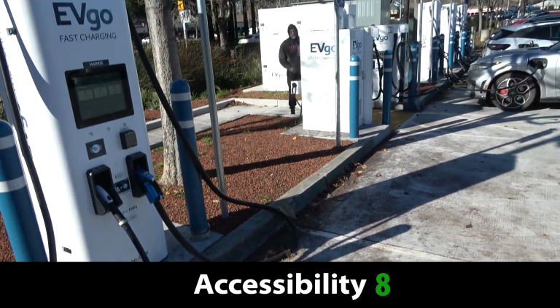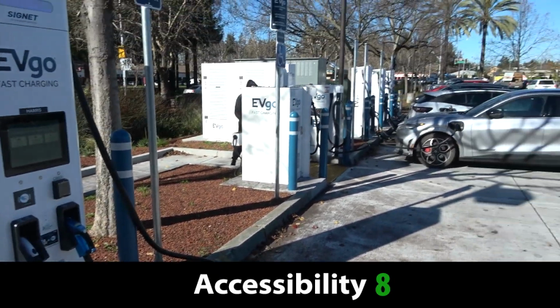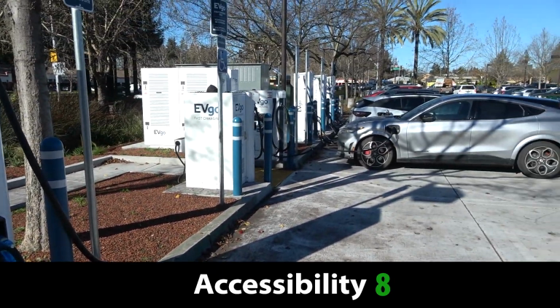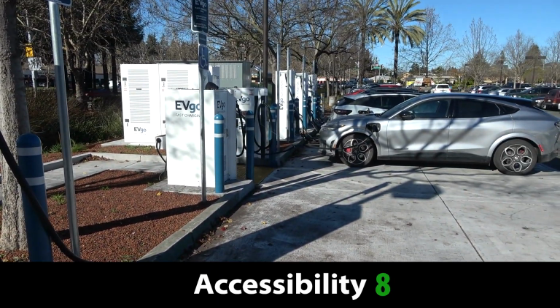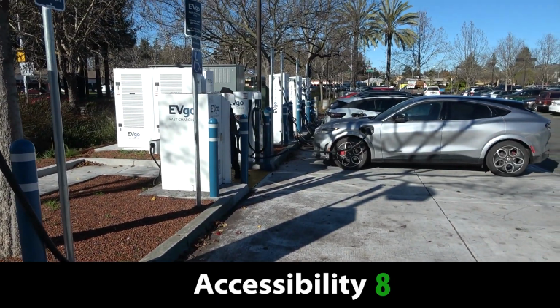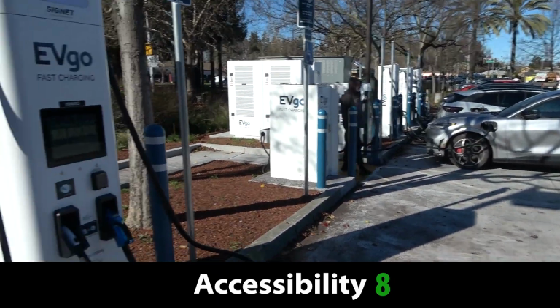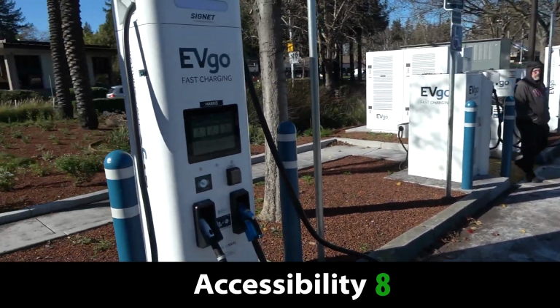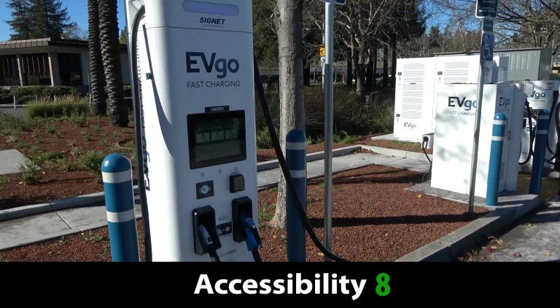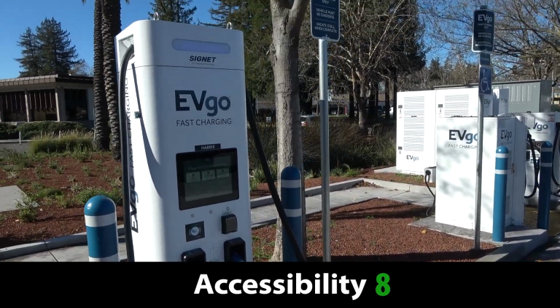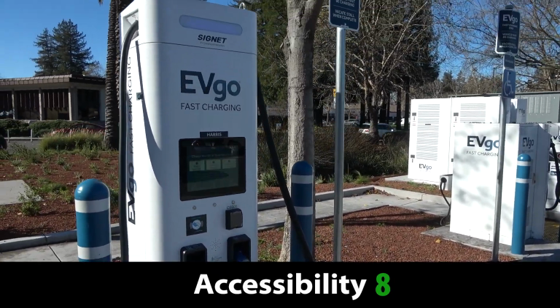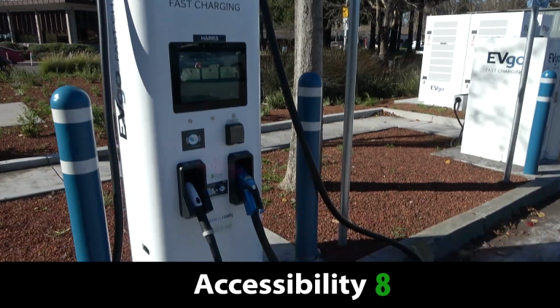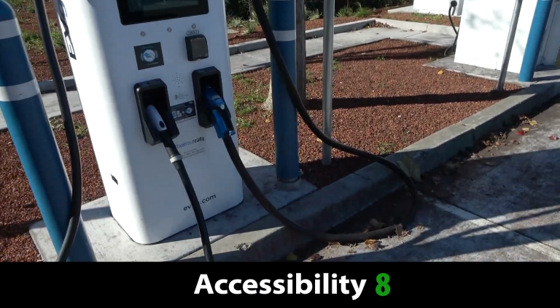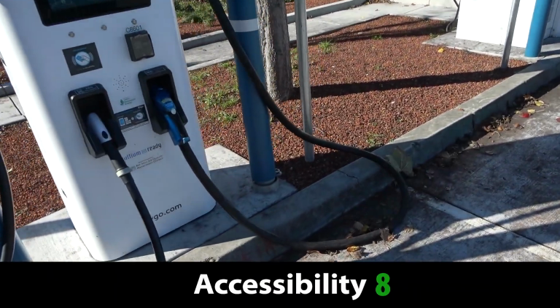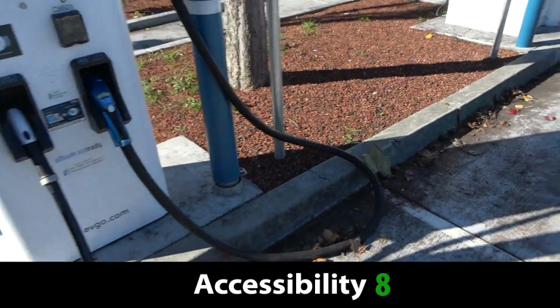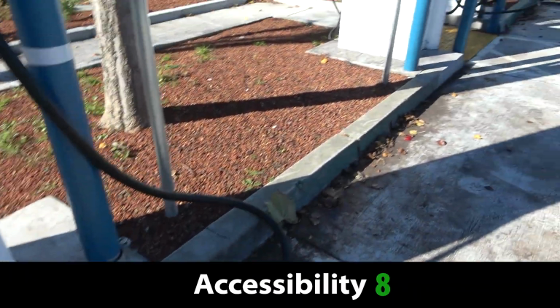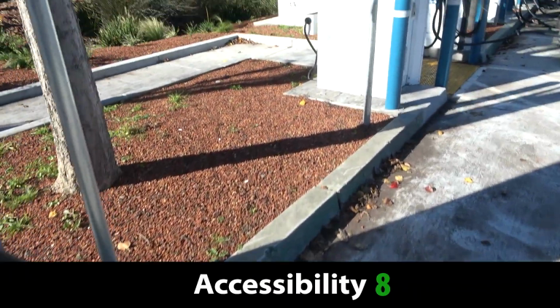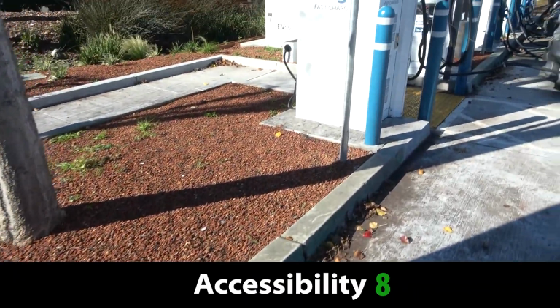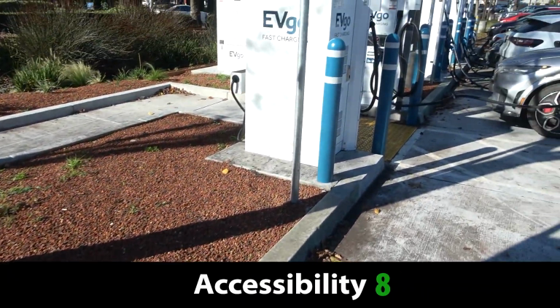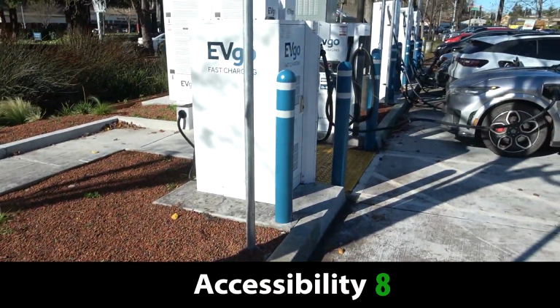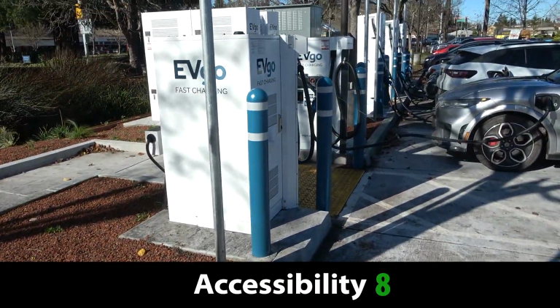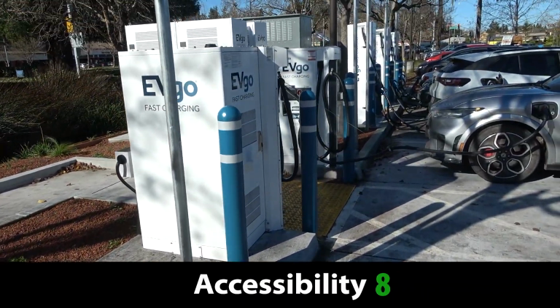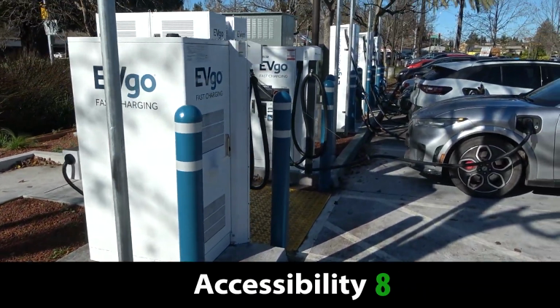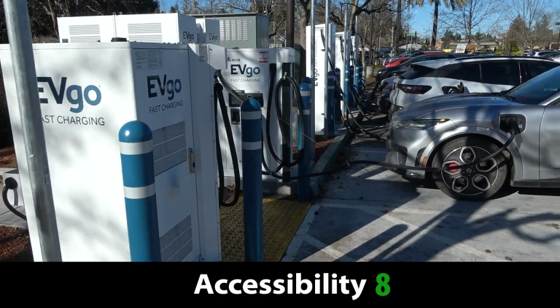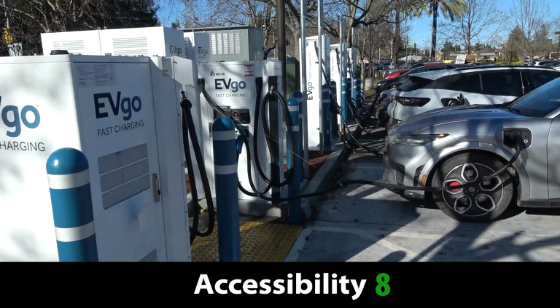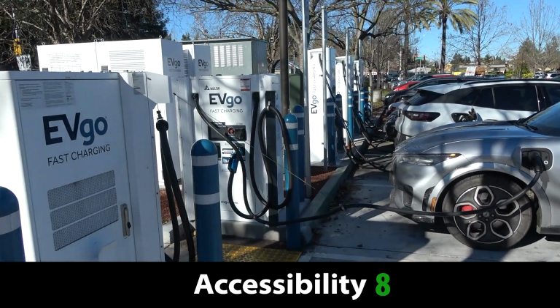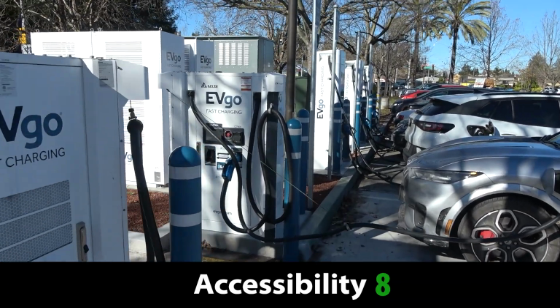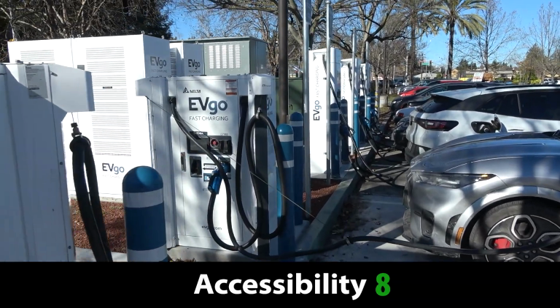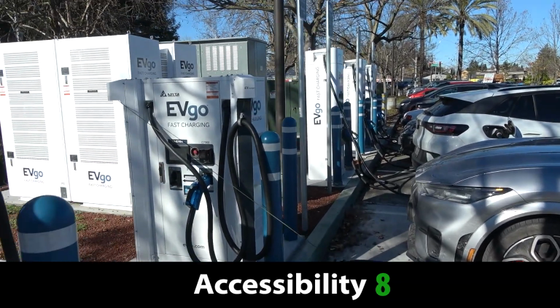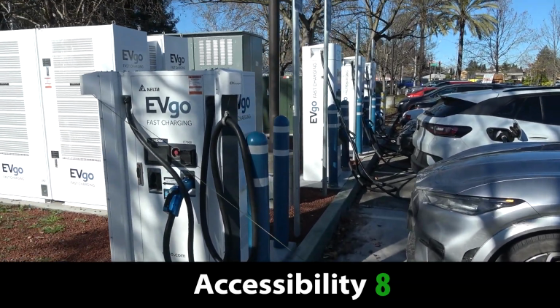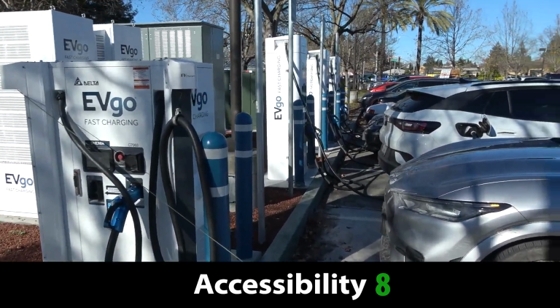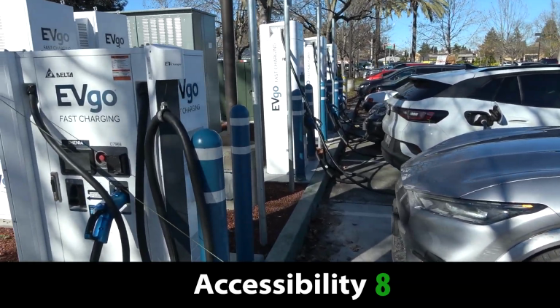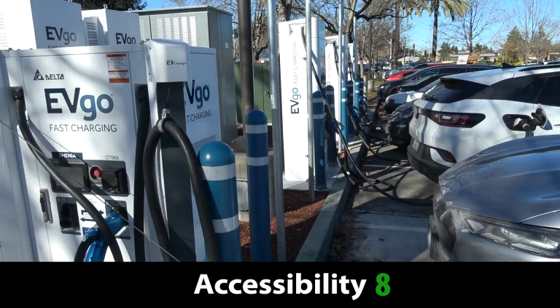Now, I do consider this to be a mixed-use site, meaning I don't deduct two points for not having full pull-through parking, but it is a crucial element of site design in my opinion.